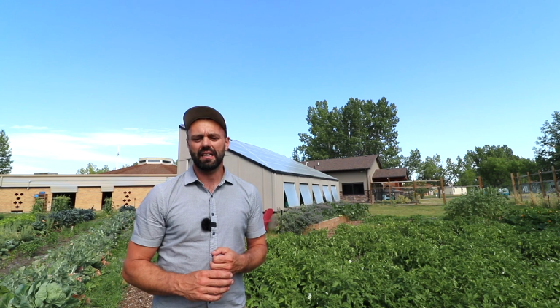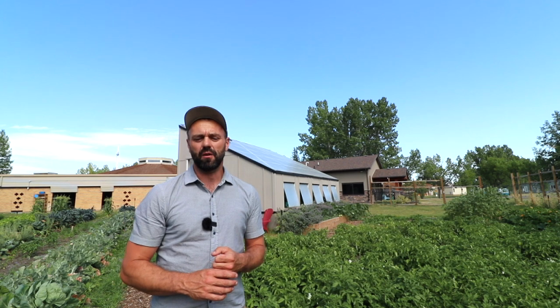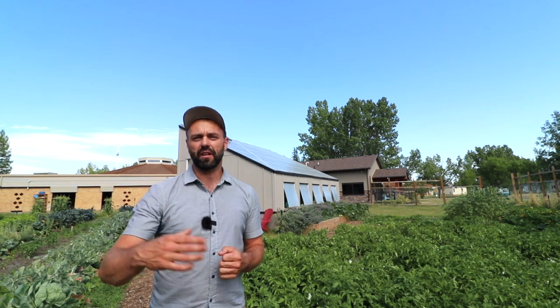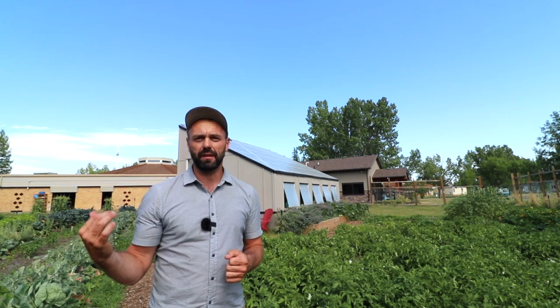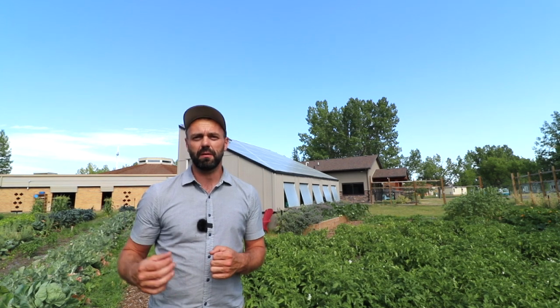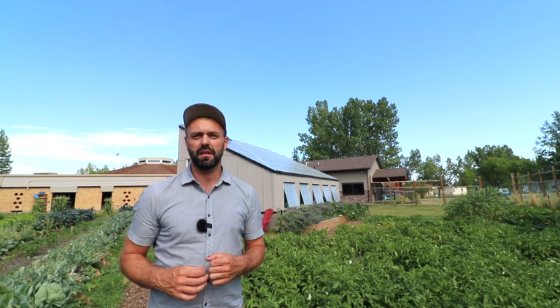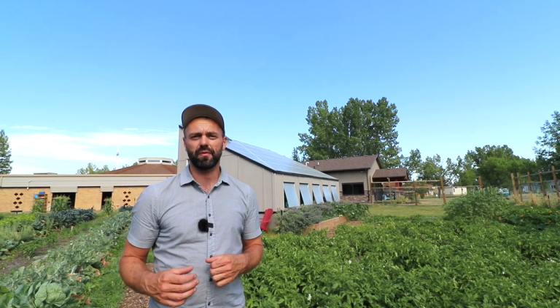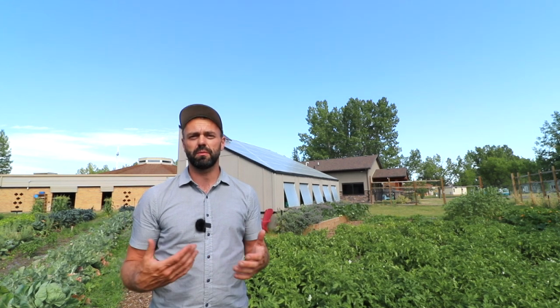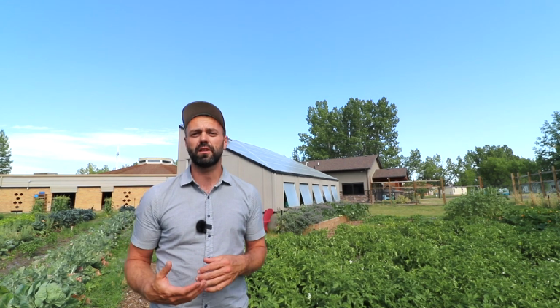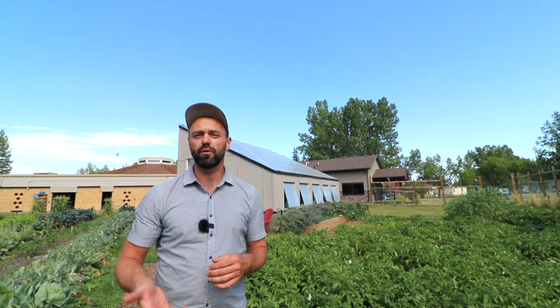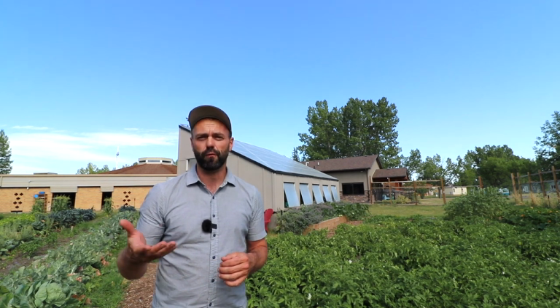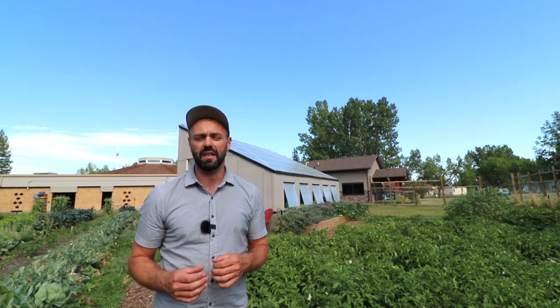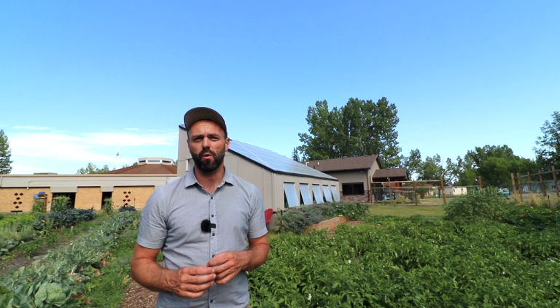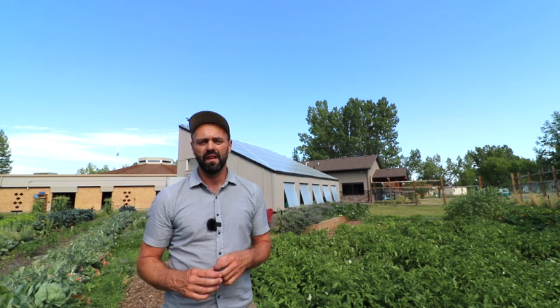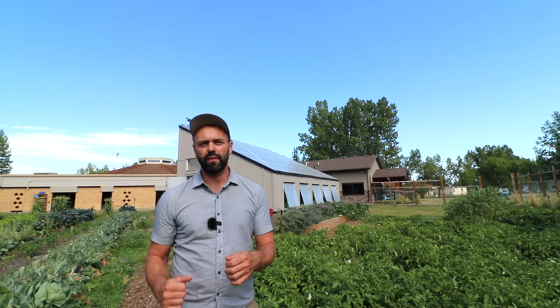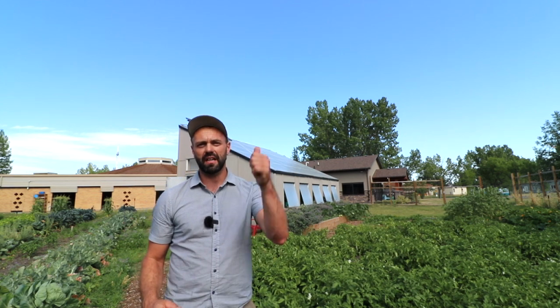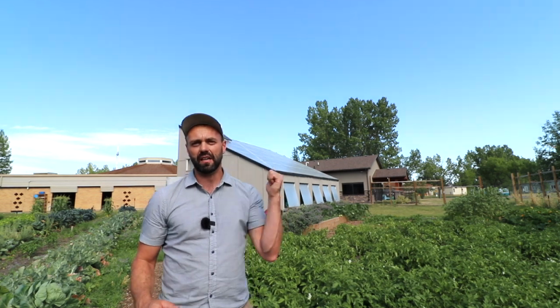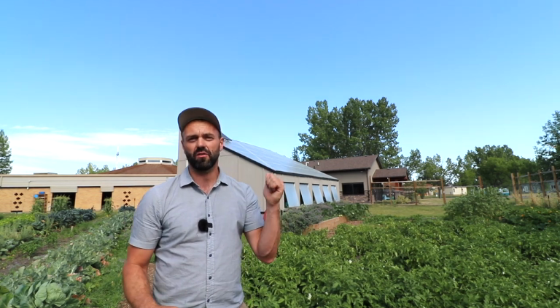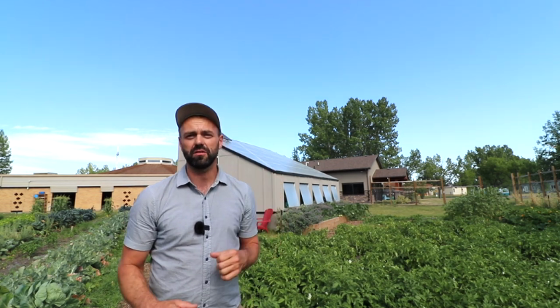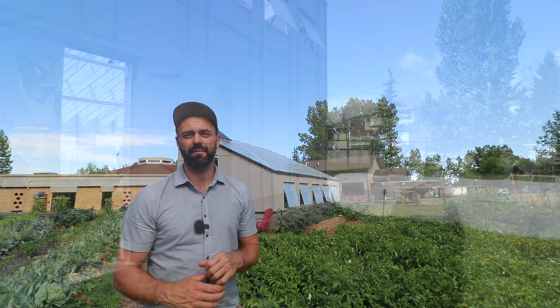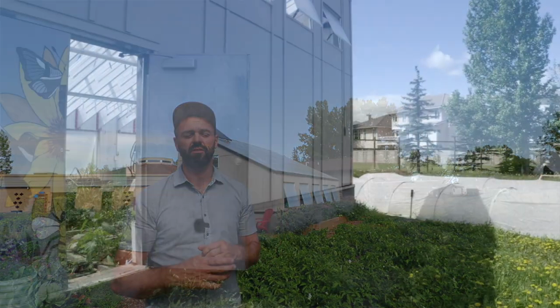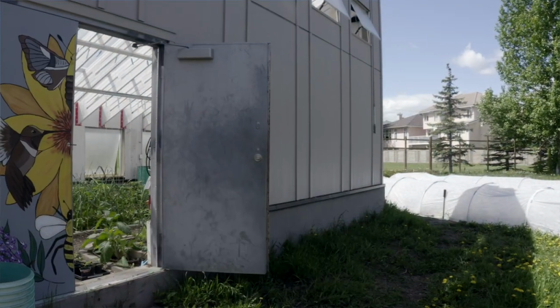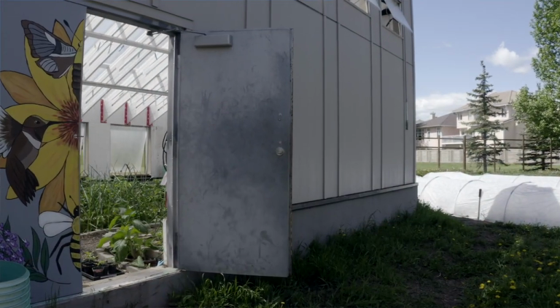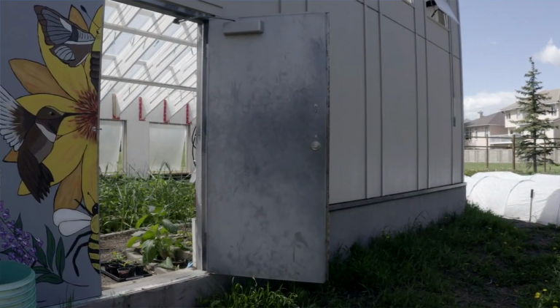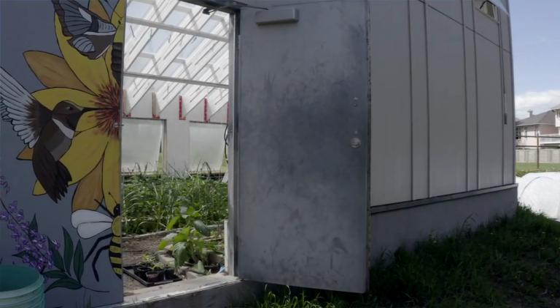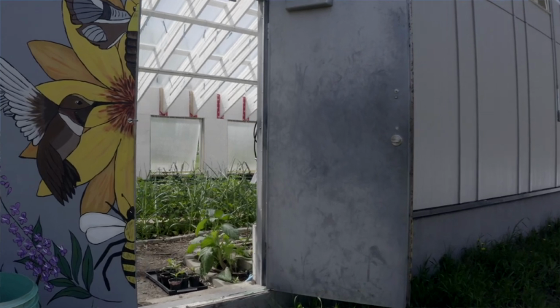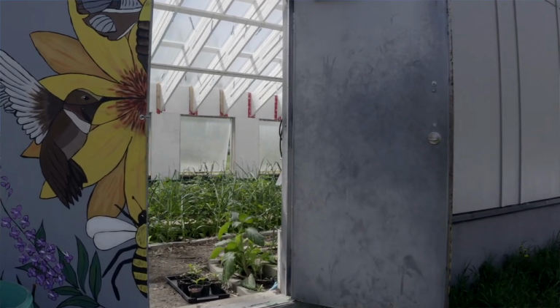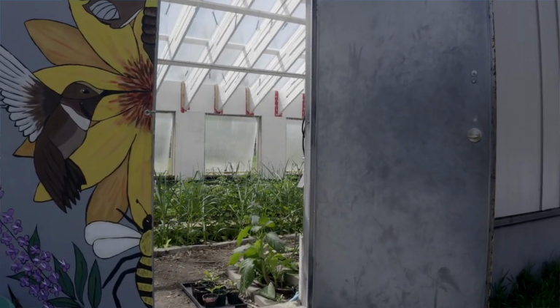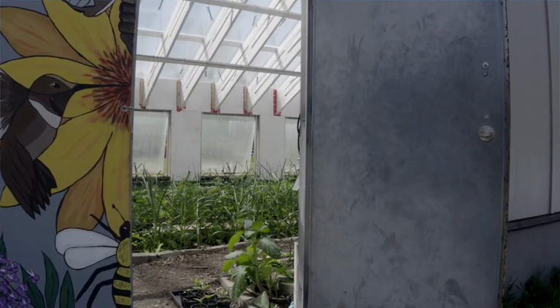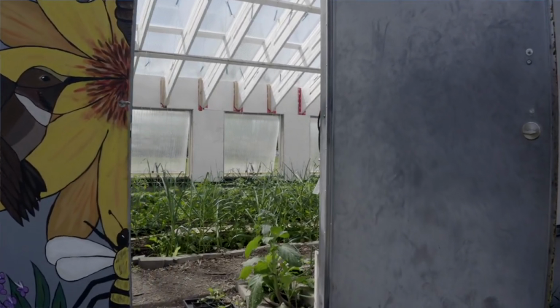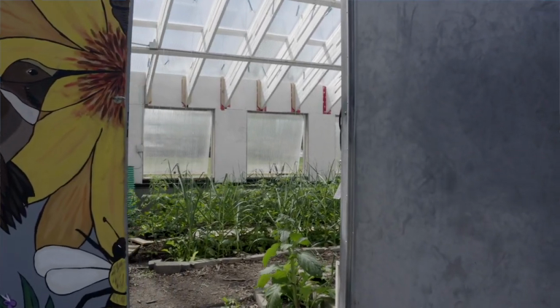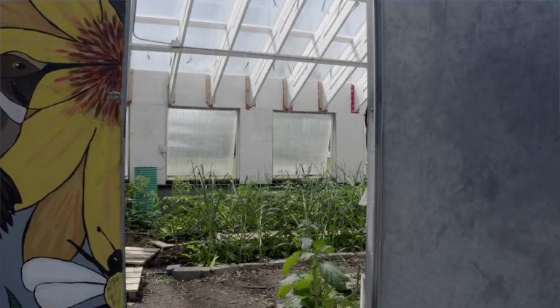We were talking today about some of the modifications we can make to improve that performance even more. Vaden's going to take us into the greenhouse — there is so much food growing in there right now — and he's going to talk a little bit about the annualized geosolar system.